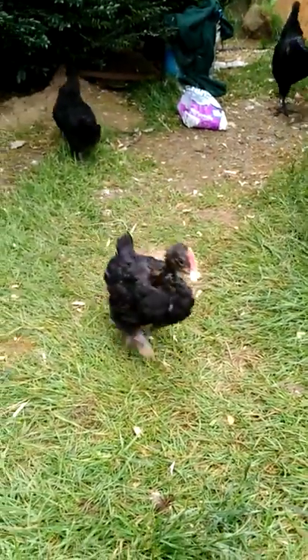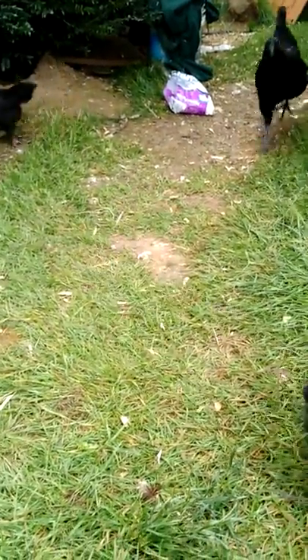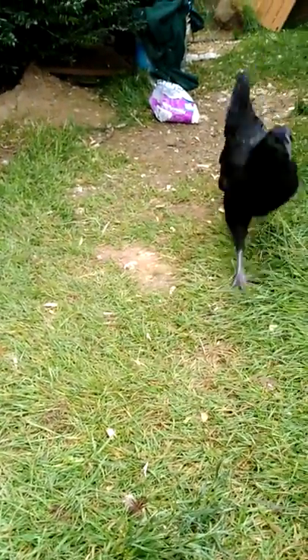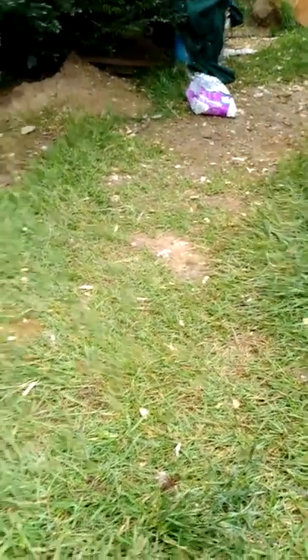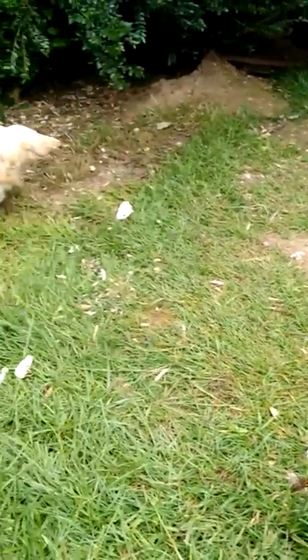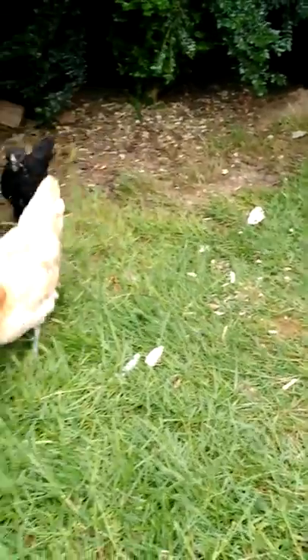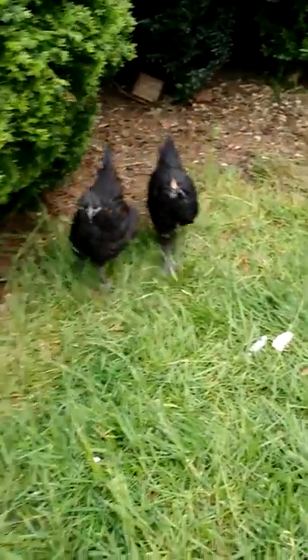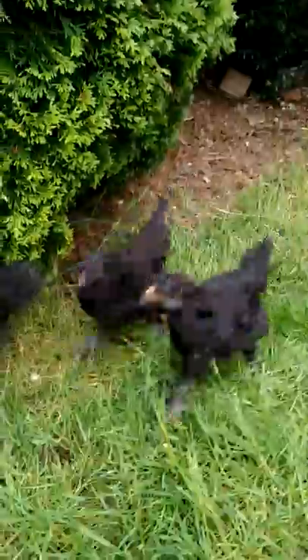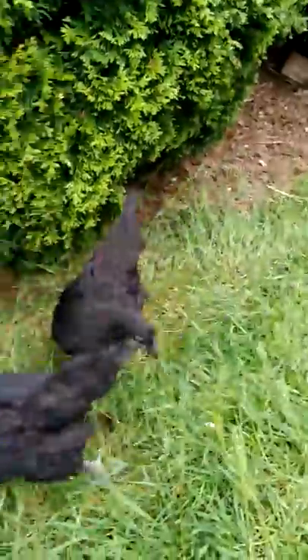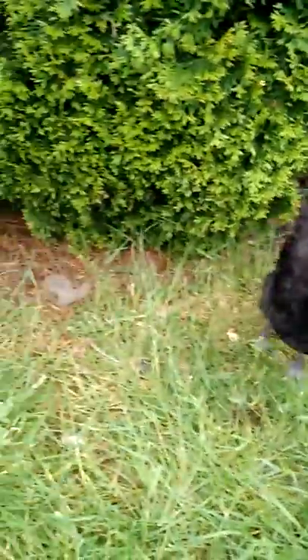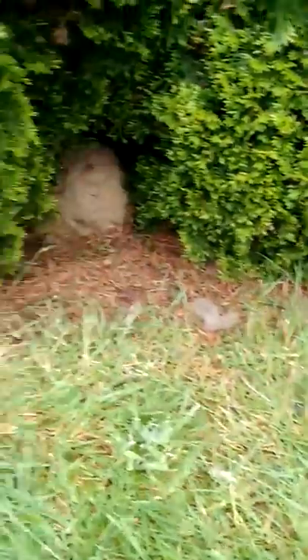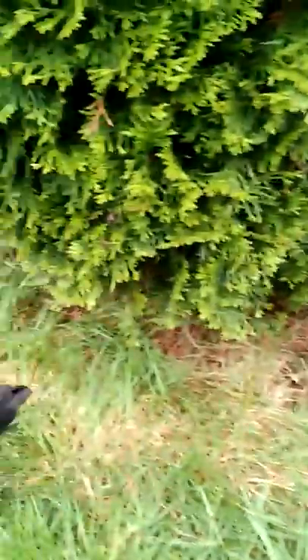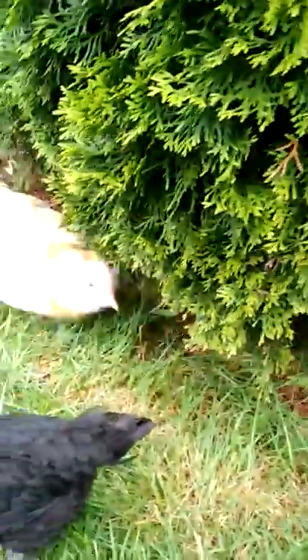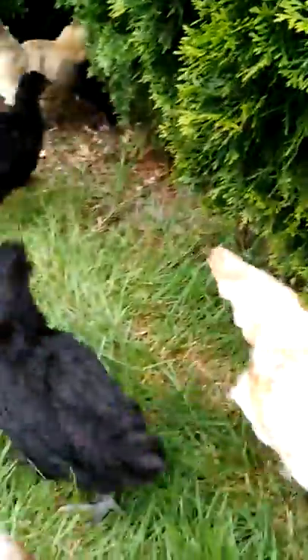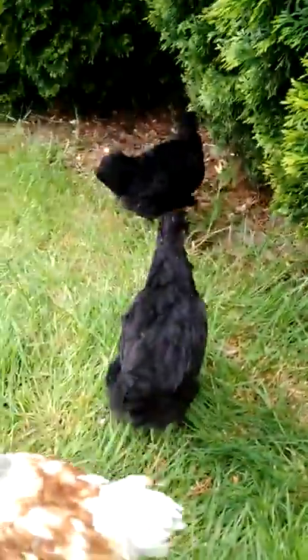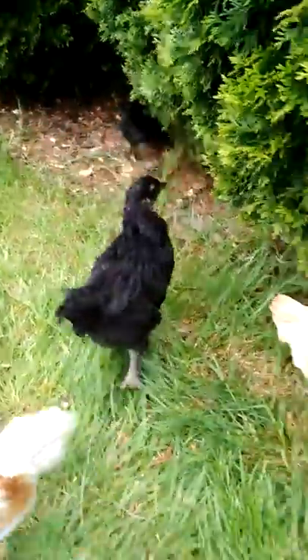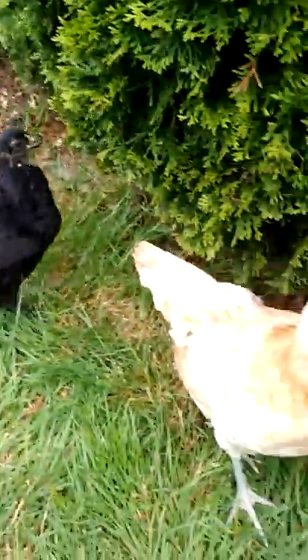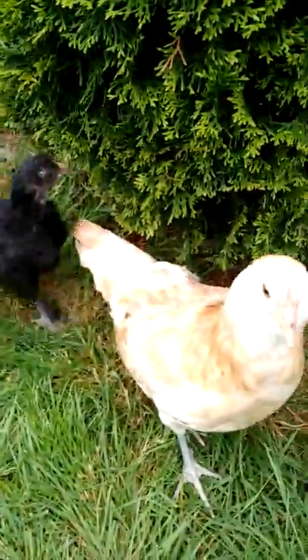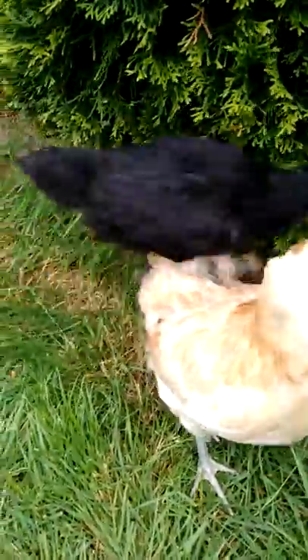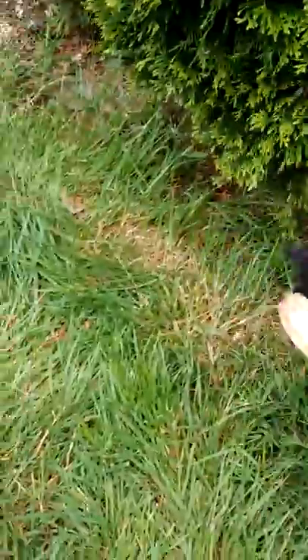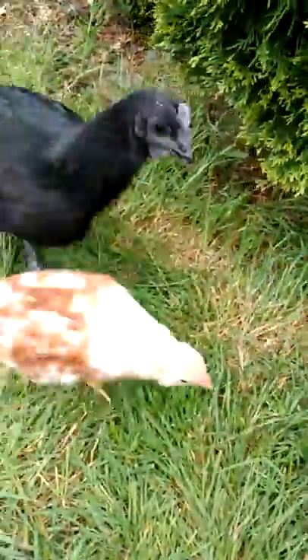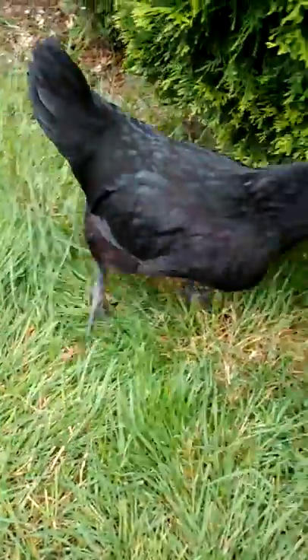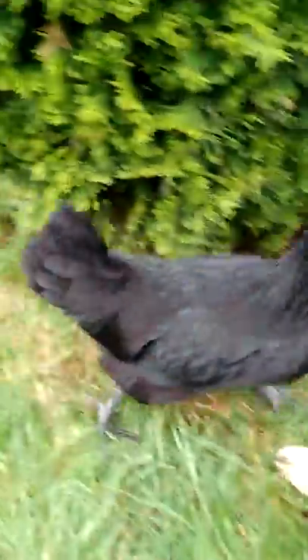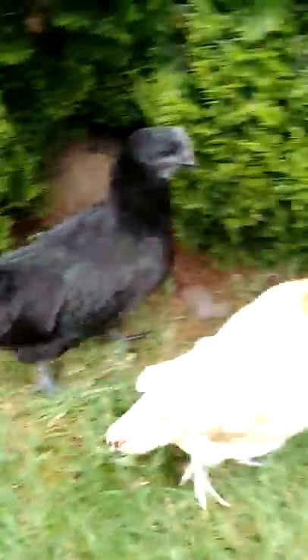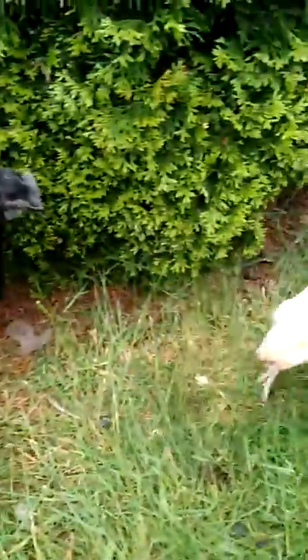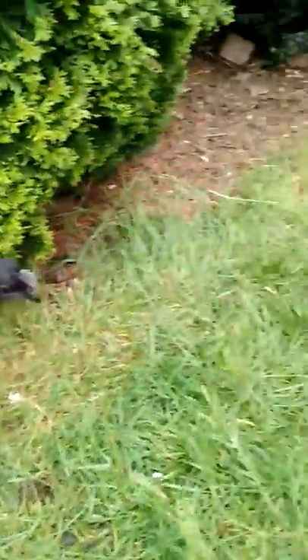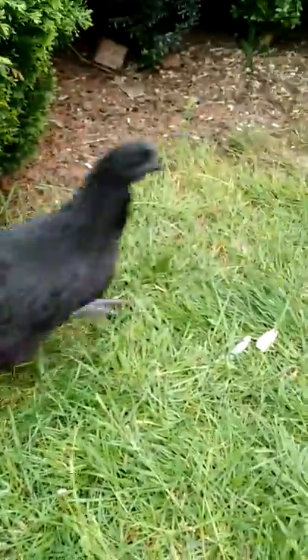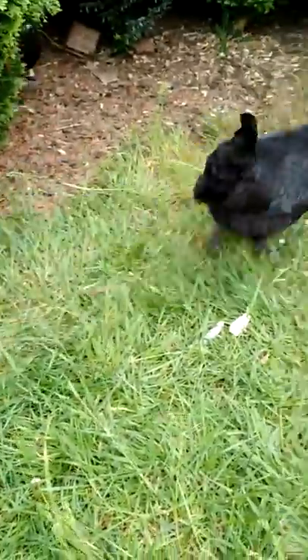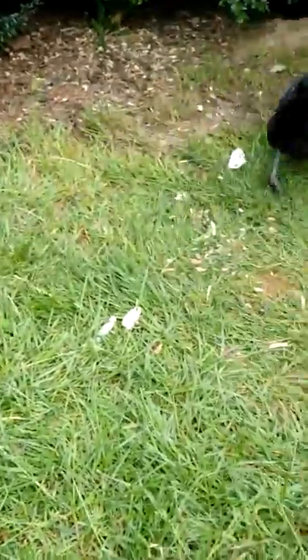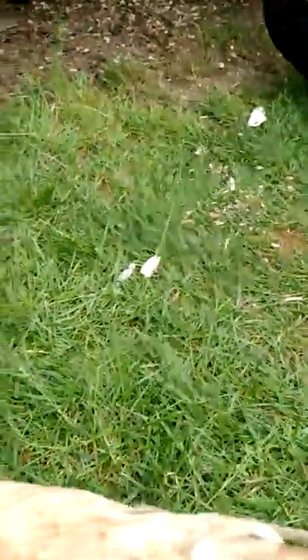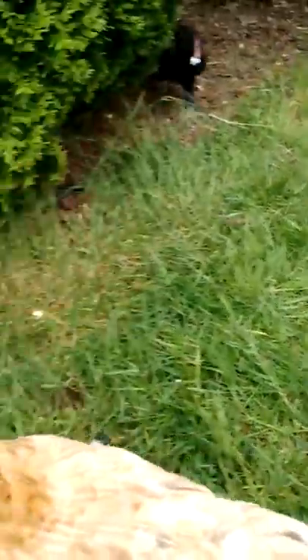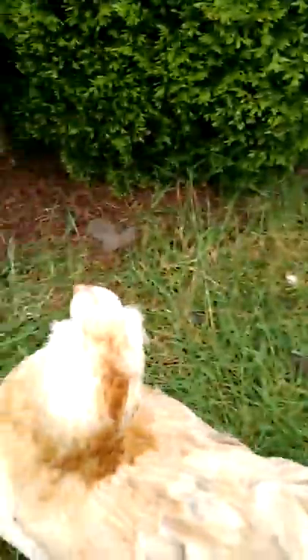They're trying to get into my marshmallows right now. Don't feed your chickens marshmallows. I did it today but it's typically like once every two weeks or so — I don't make it a habit. They love them though.